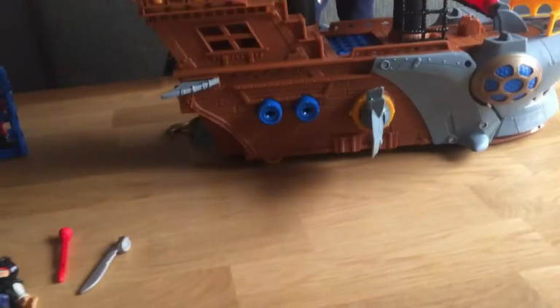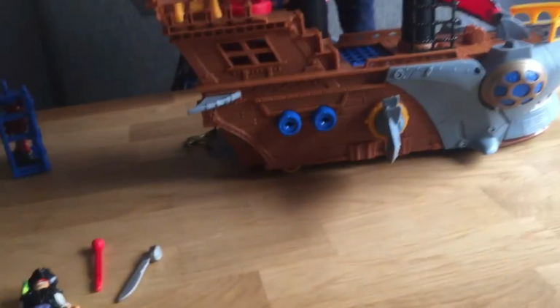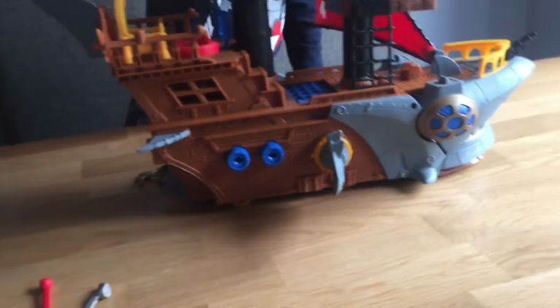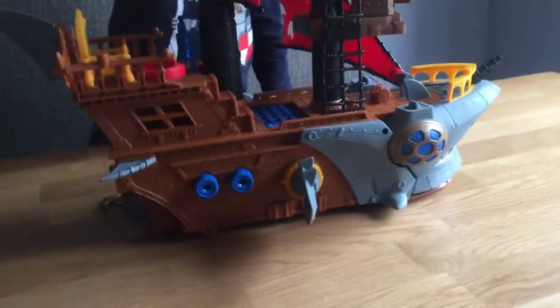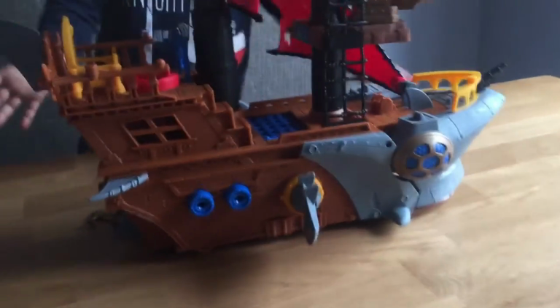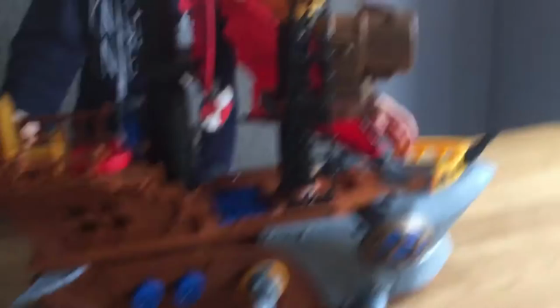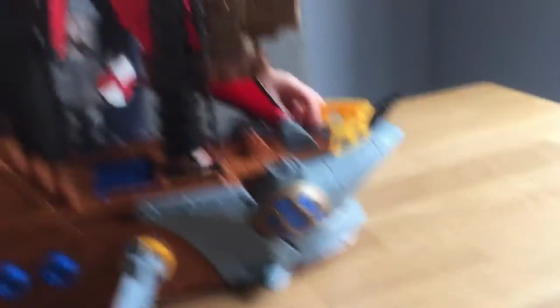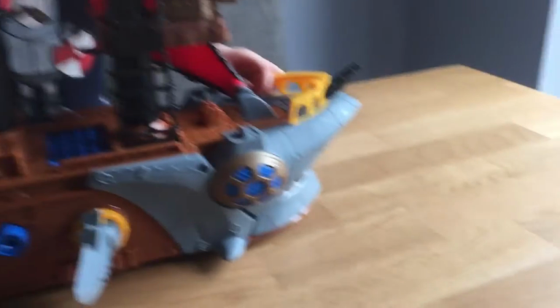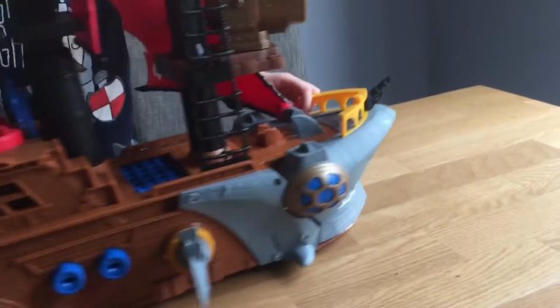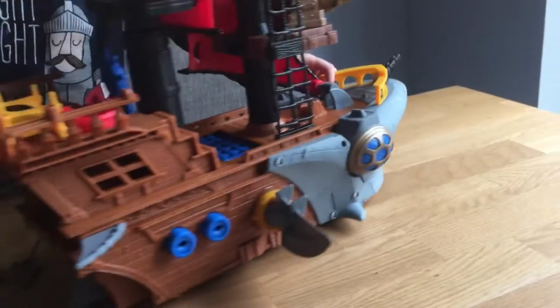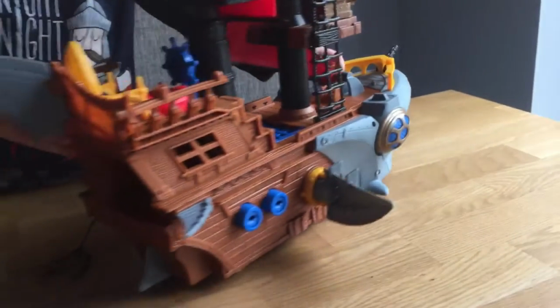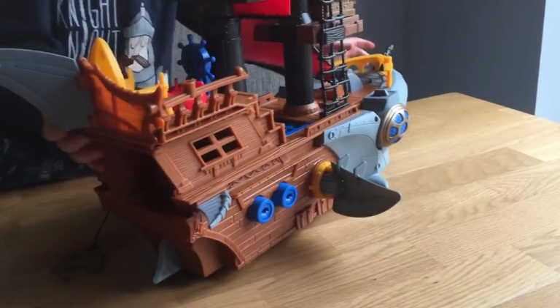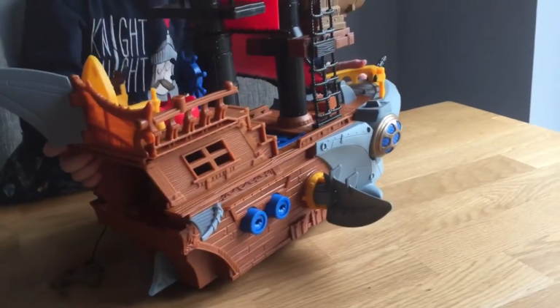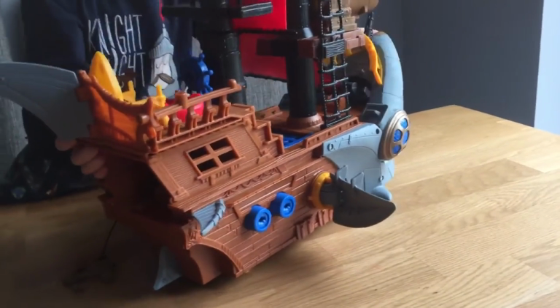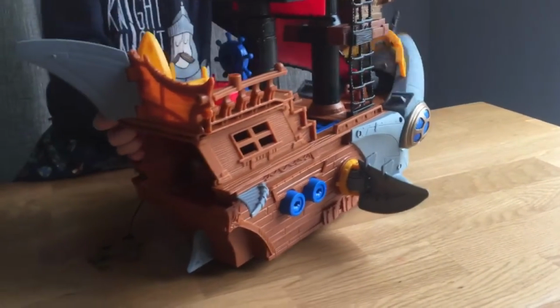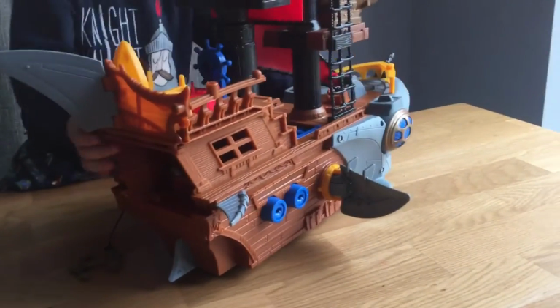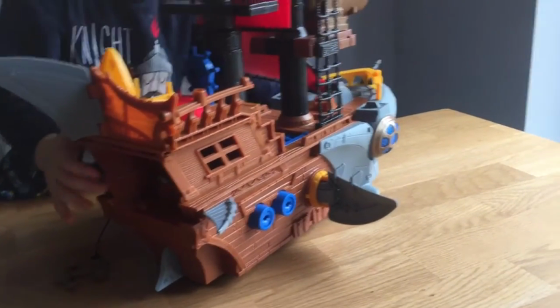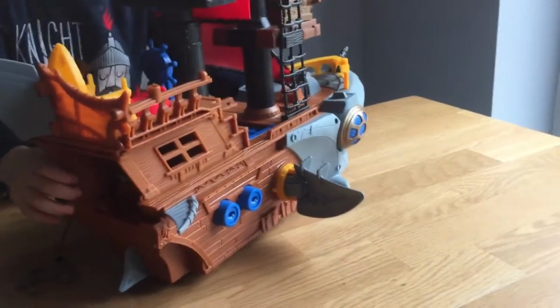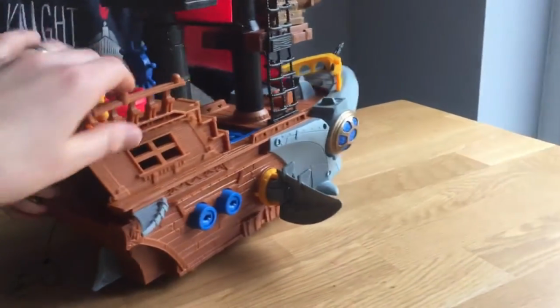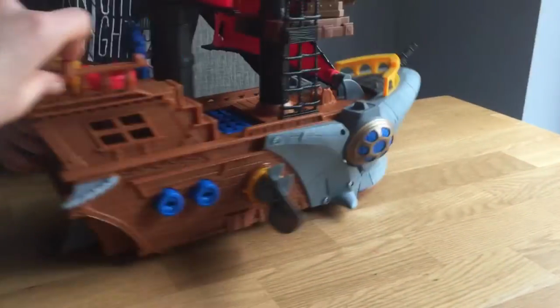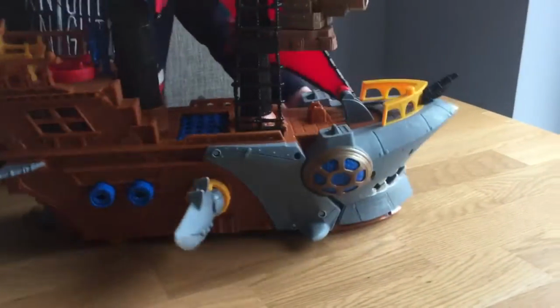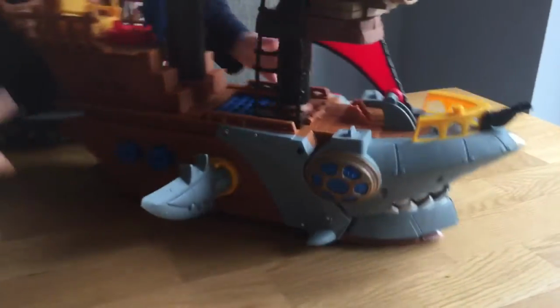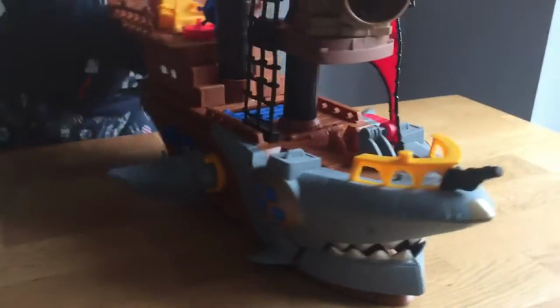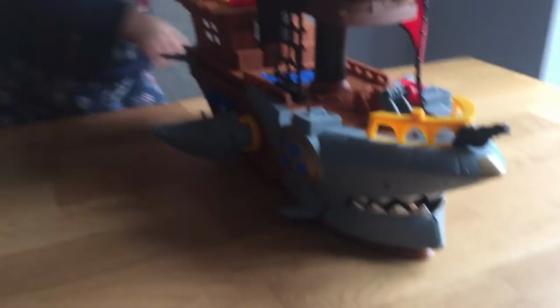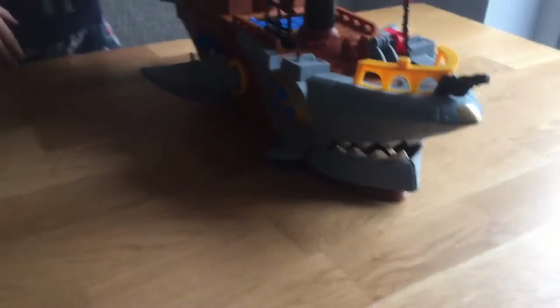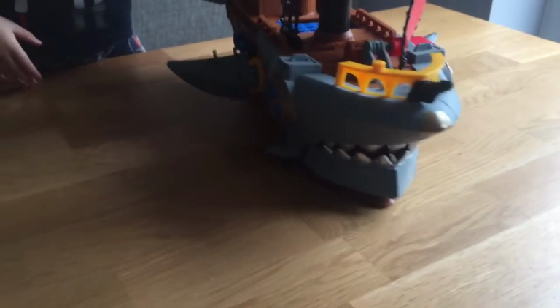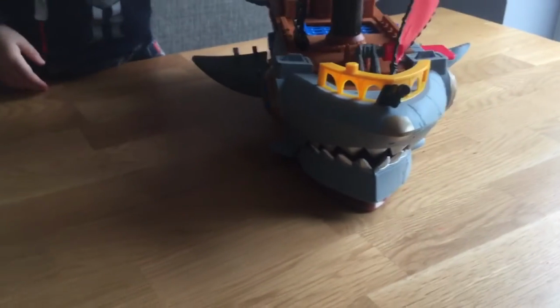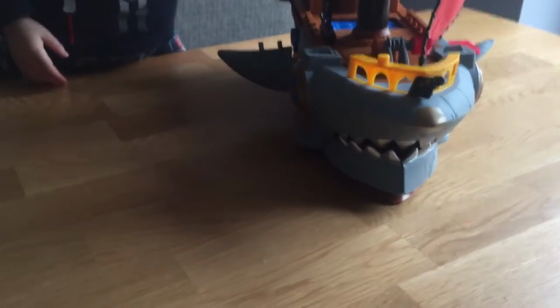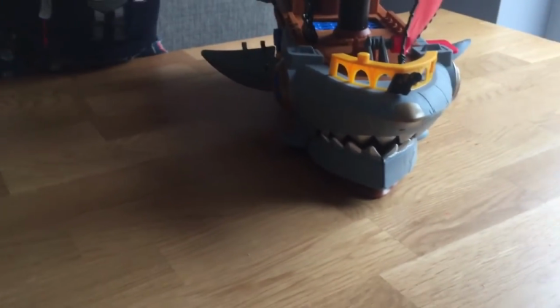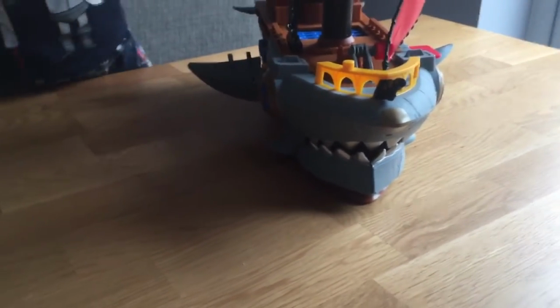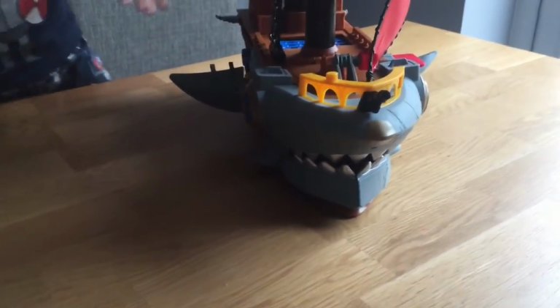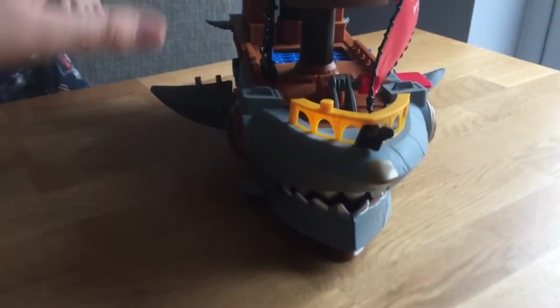It moves on wheels. There's a shark at the front. And his mouth opens and closes to eat the bad guys.